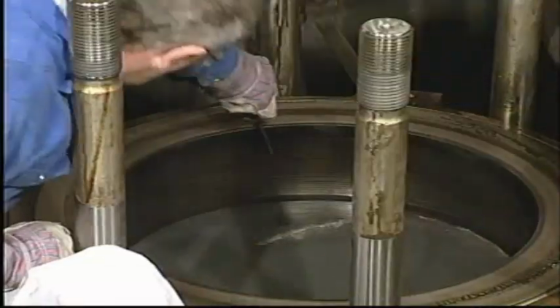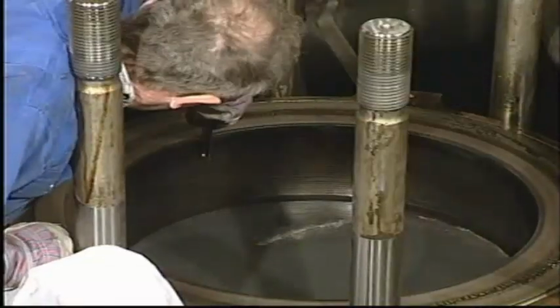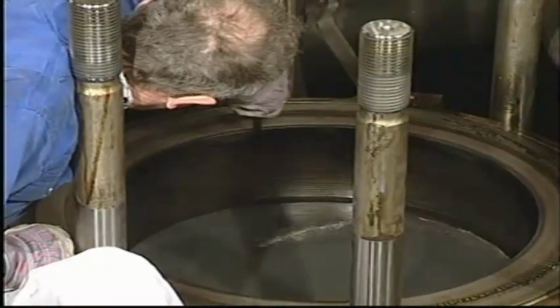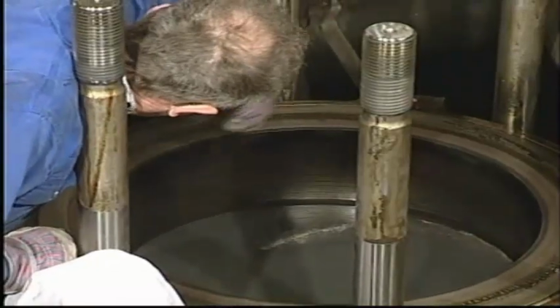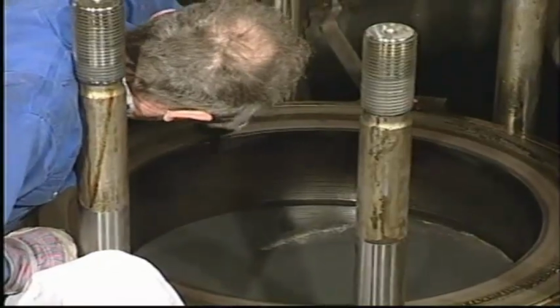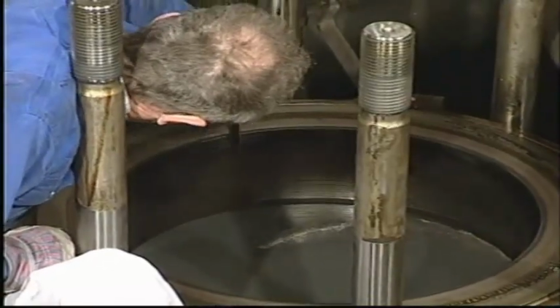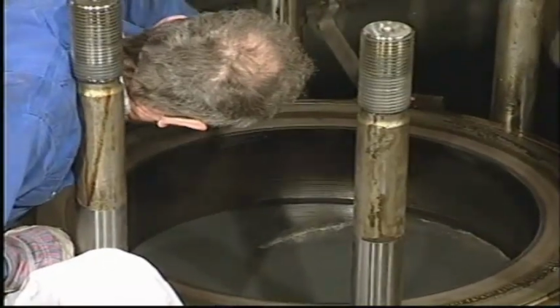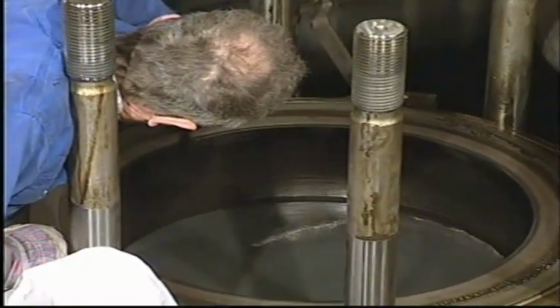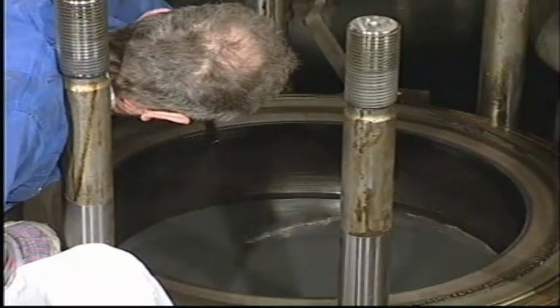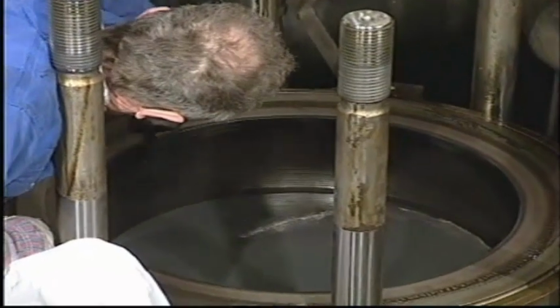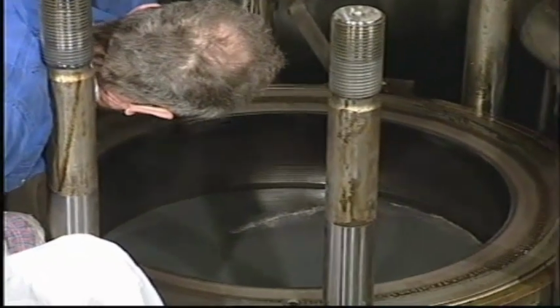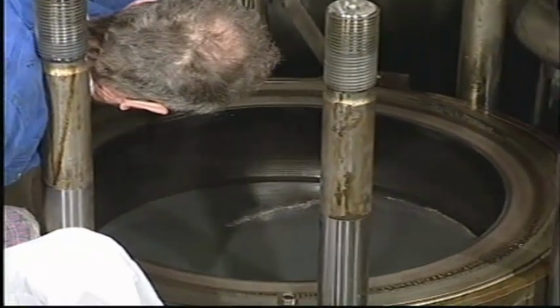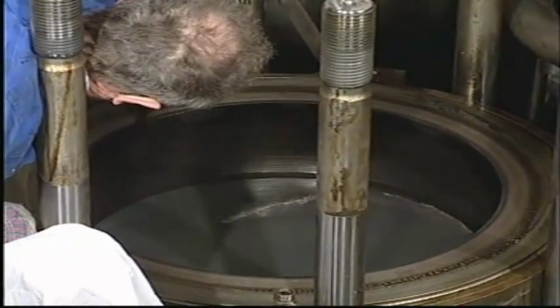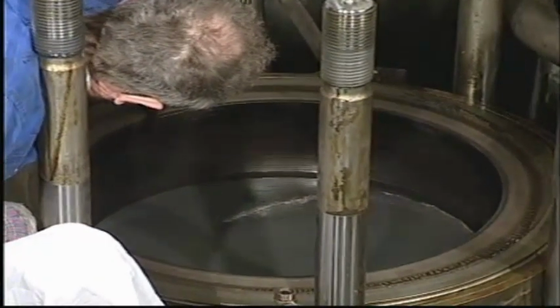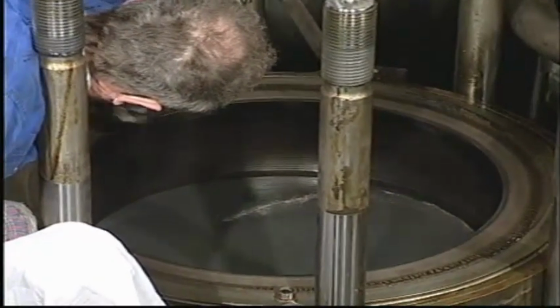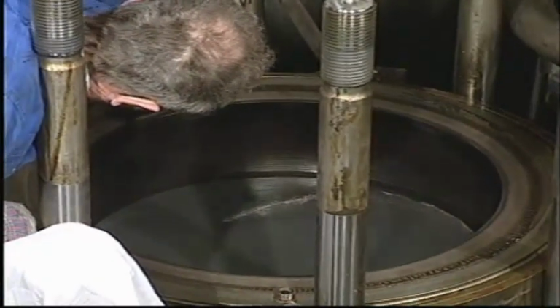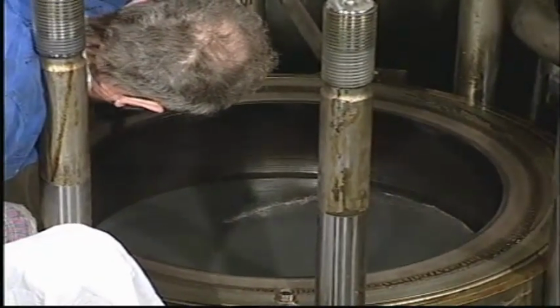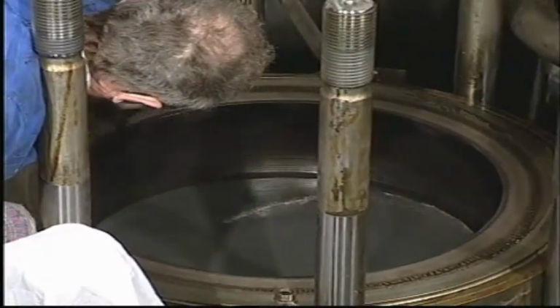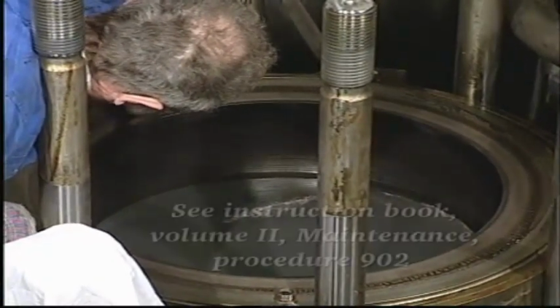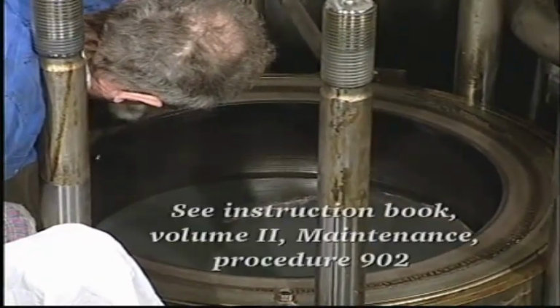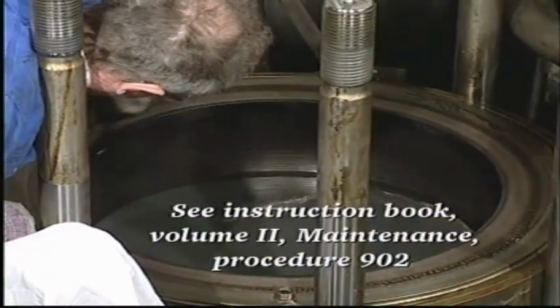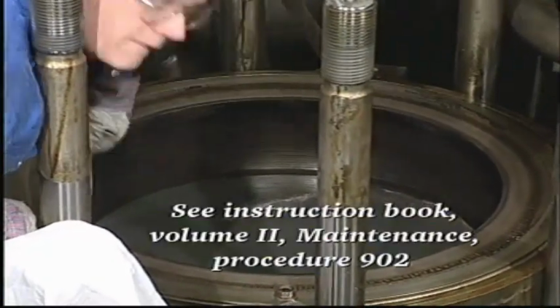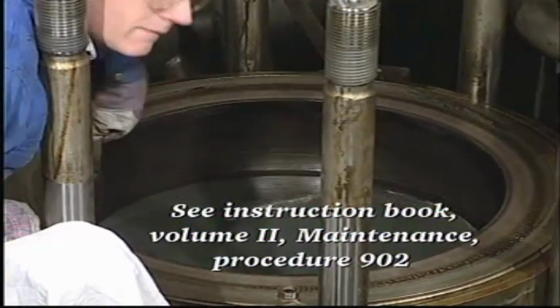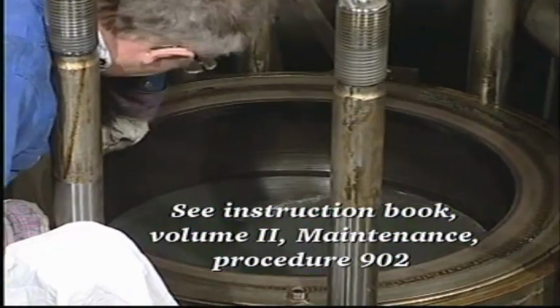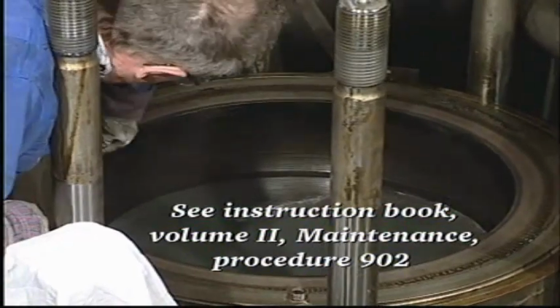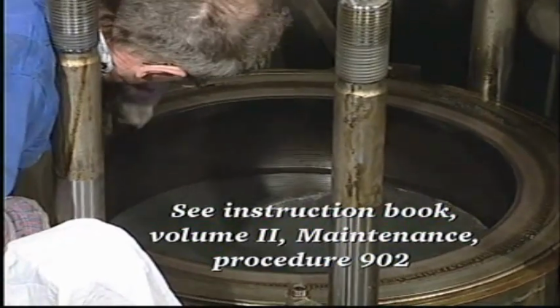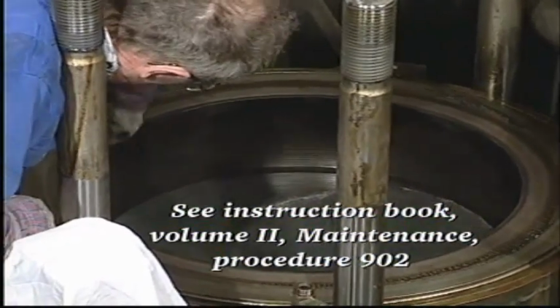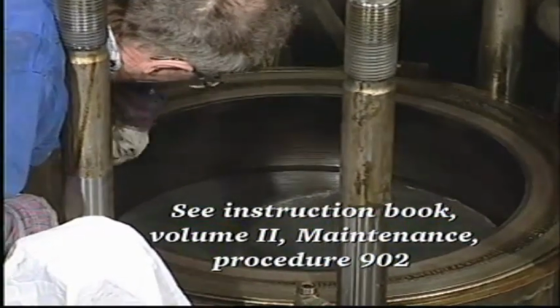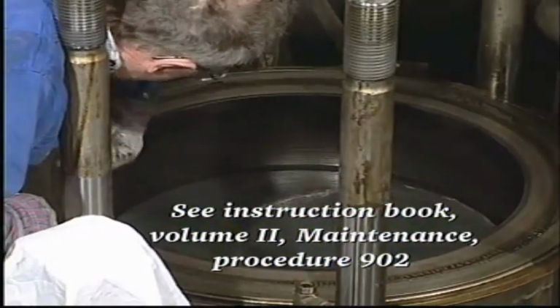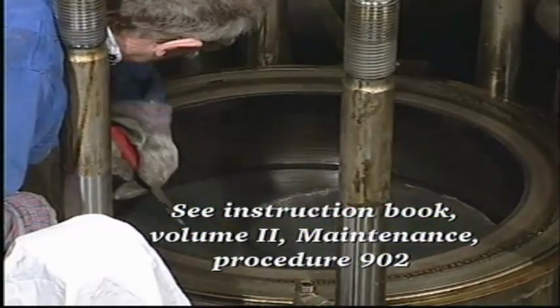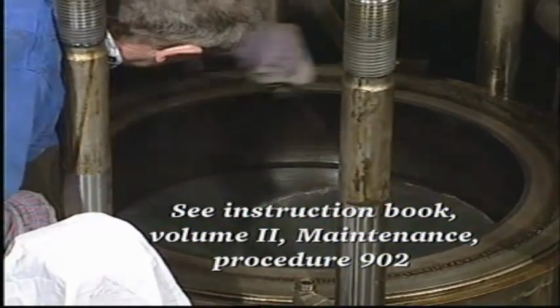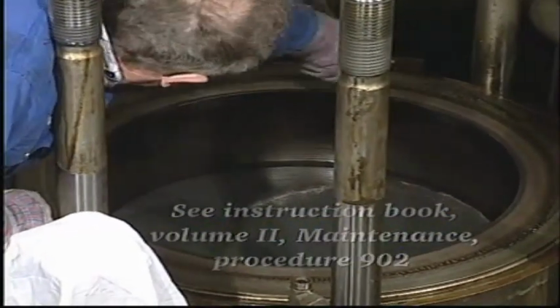Ensure that wear ridges are smoothed out and that any carbon deposits are removed. Also make sure that the piston cleaning ring, if installed, is removed from the top of the cylinder liner.